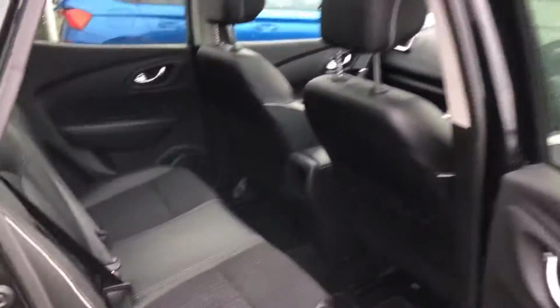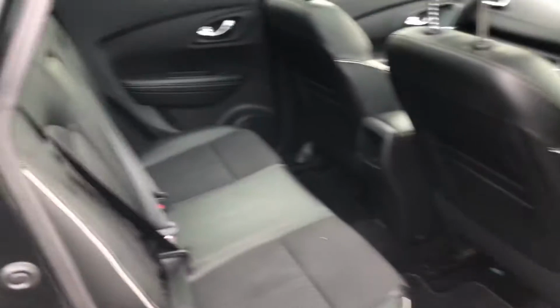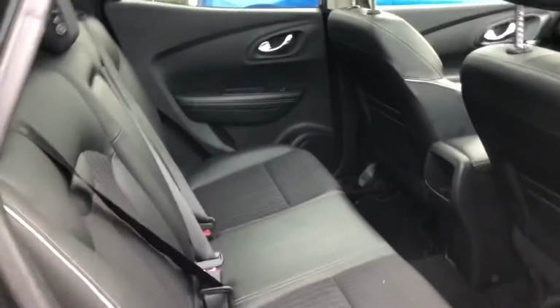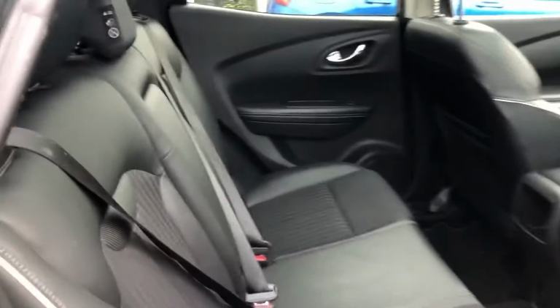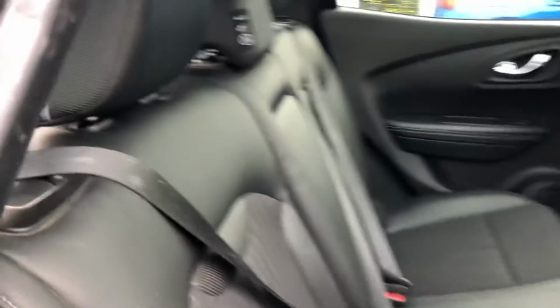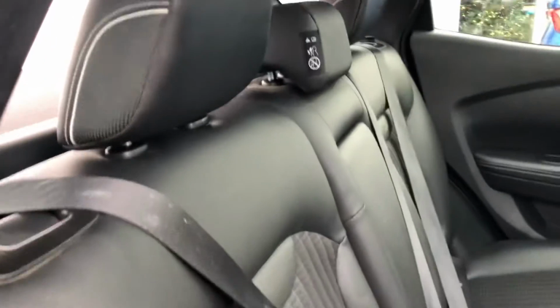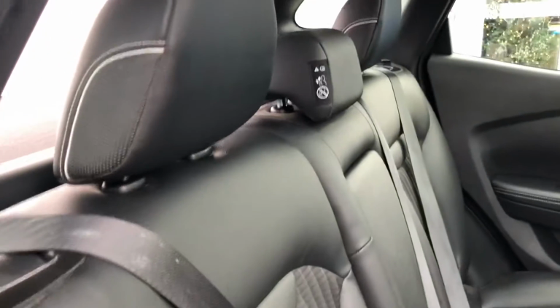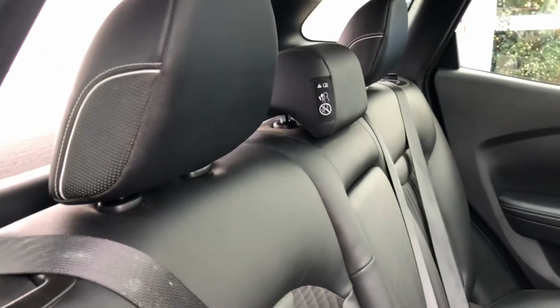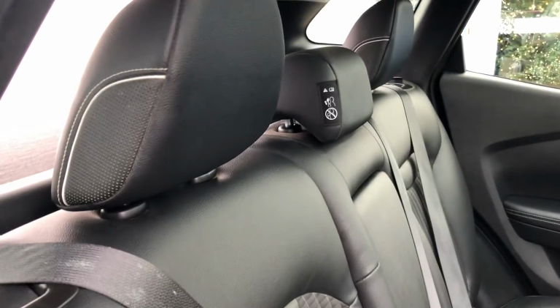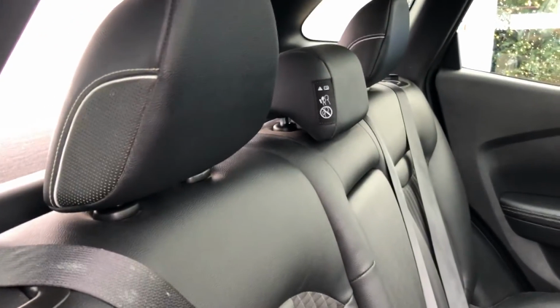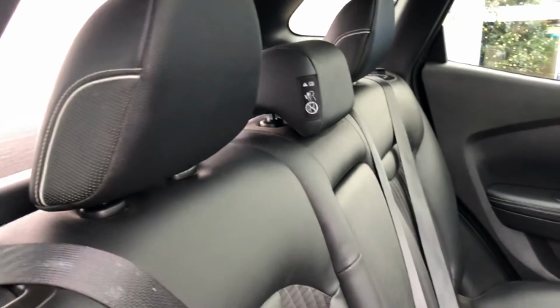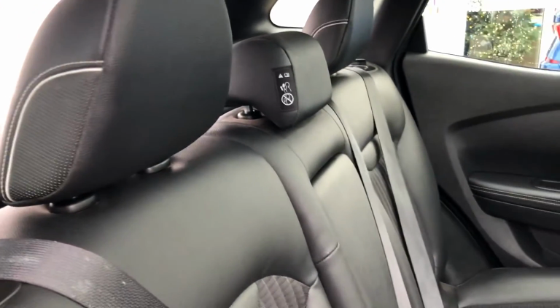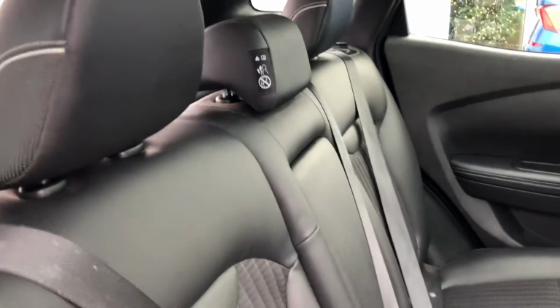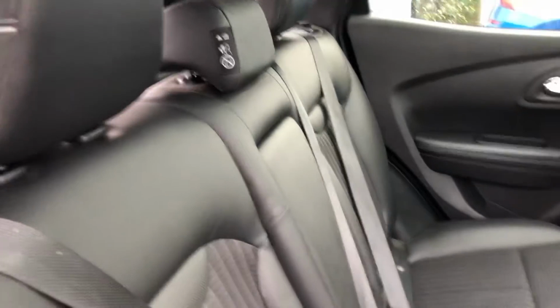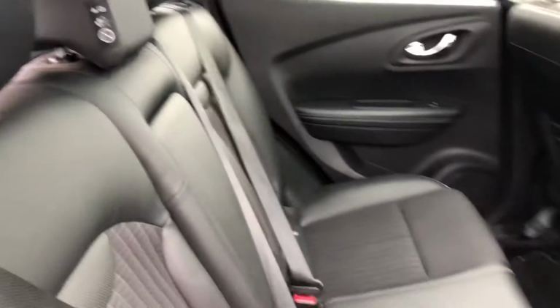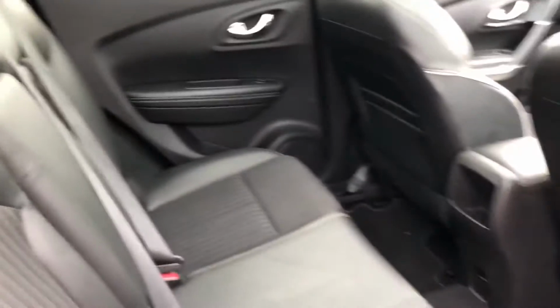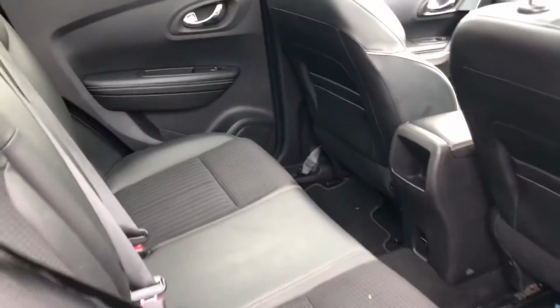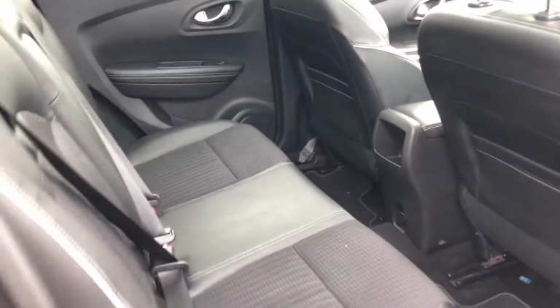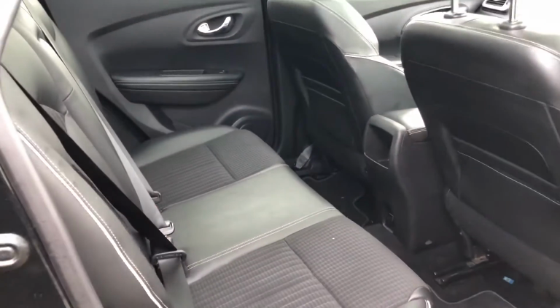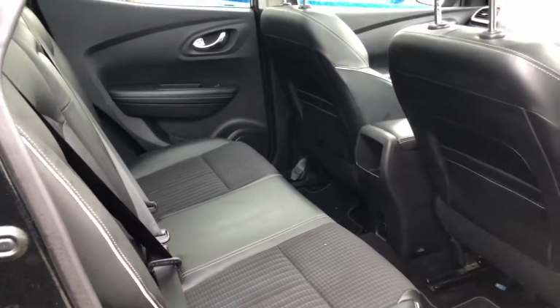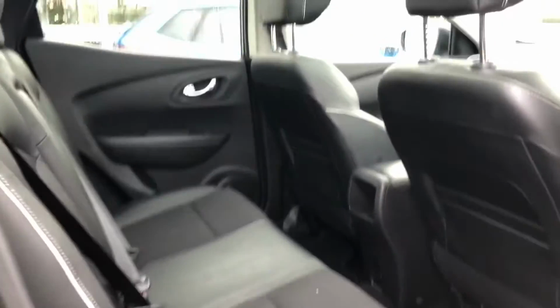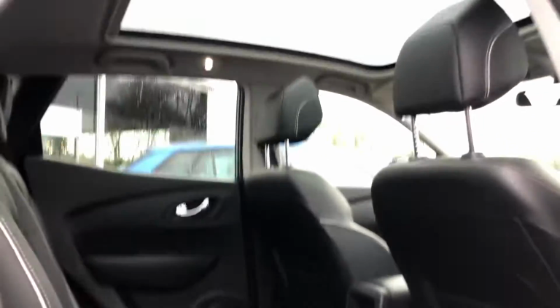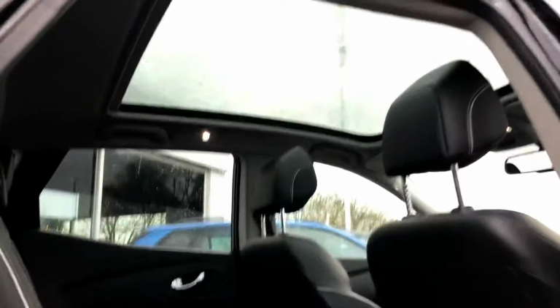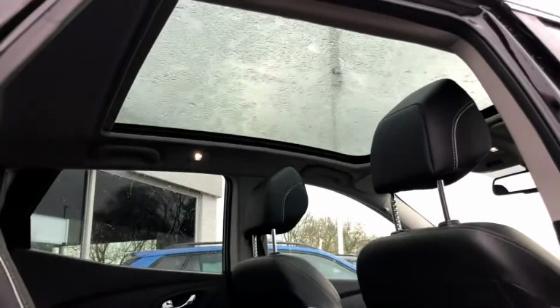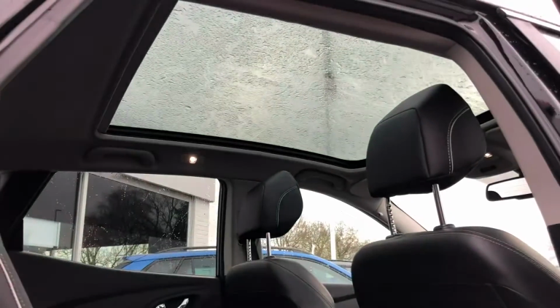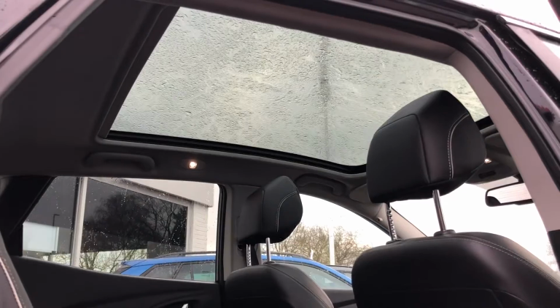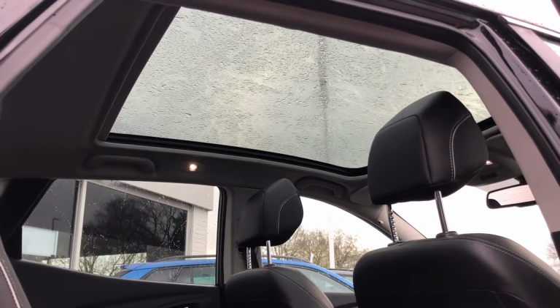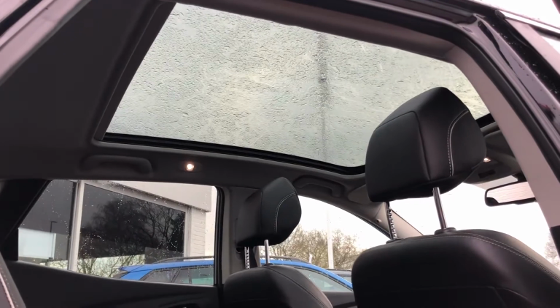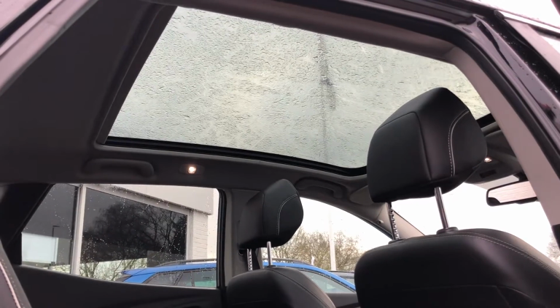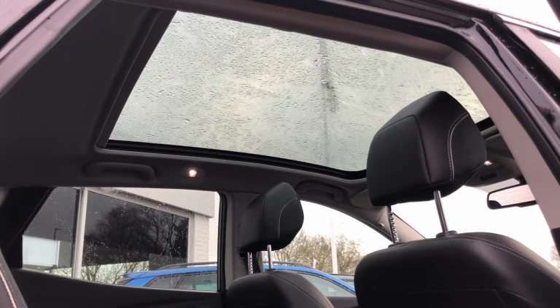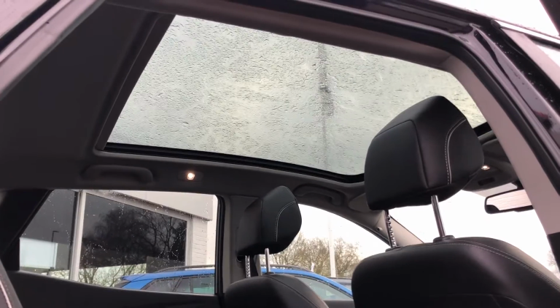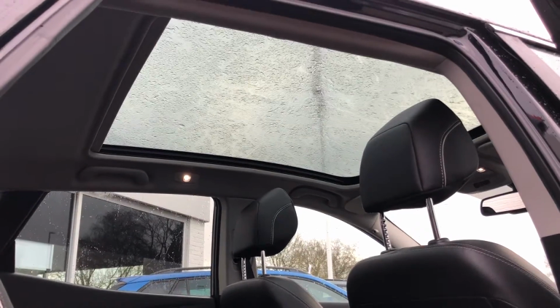Taking you into the back of the car — you've got the half leather interior, so half leather, half cloth. There's also a really nice, easy-to-use panoramic roof which can be closed off with the blind.